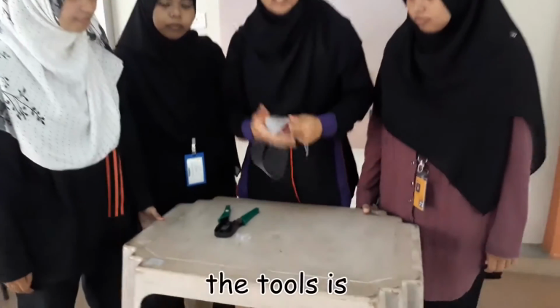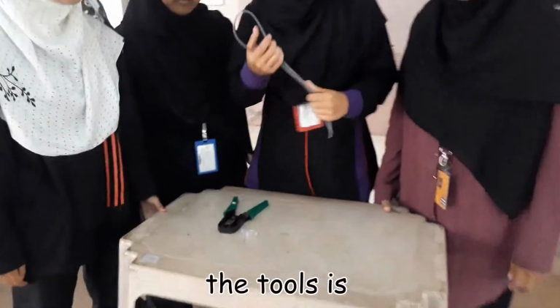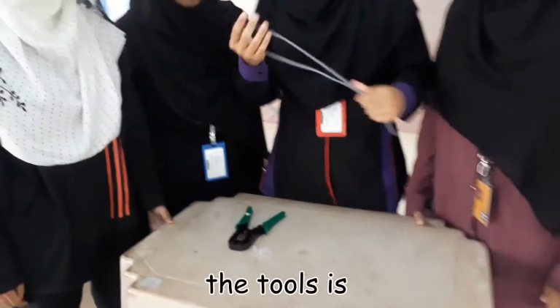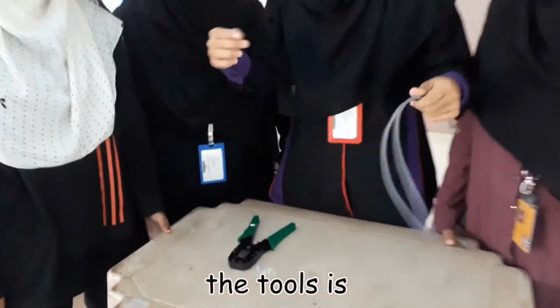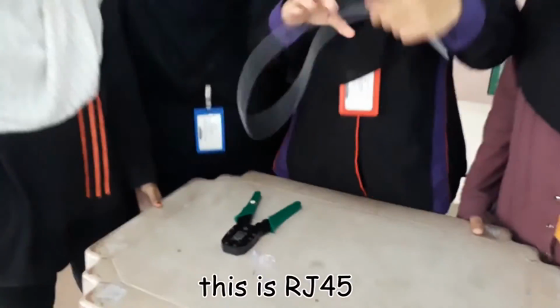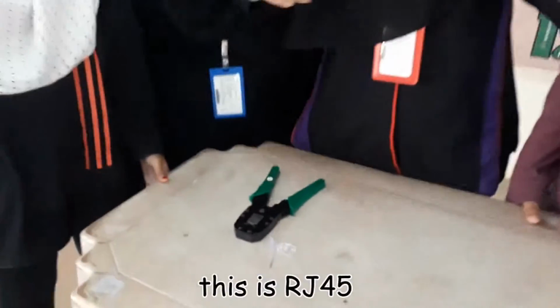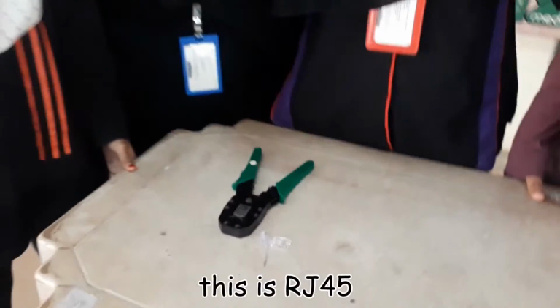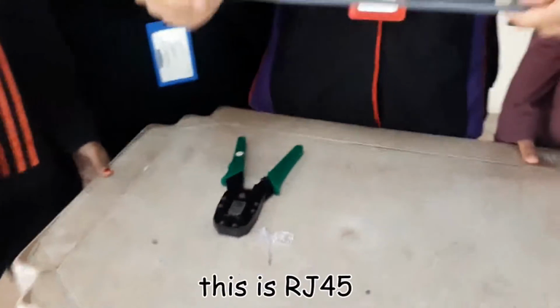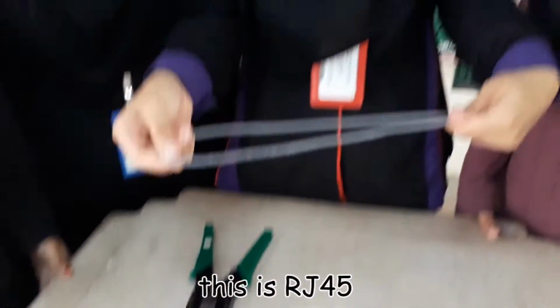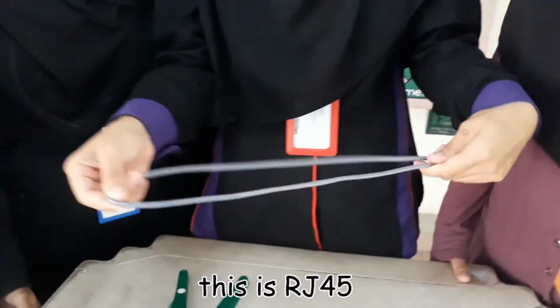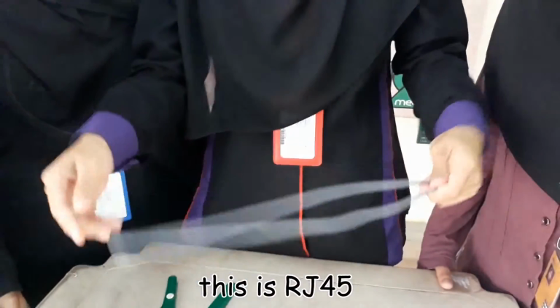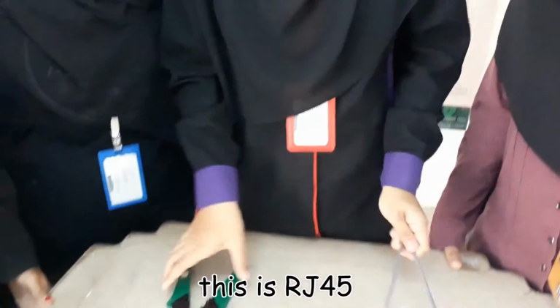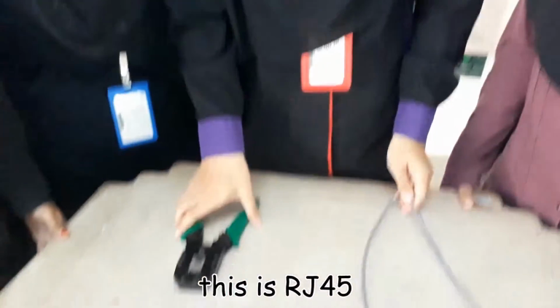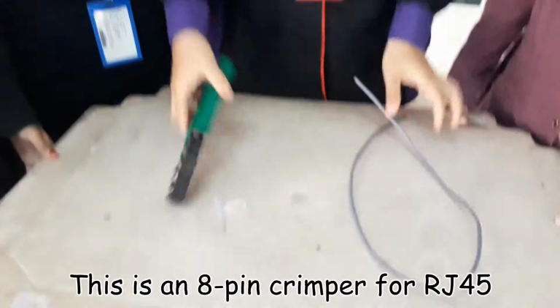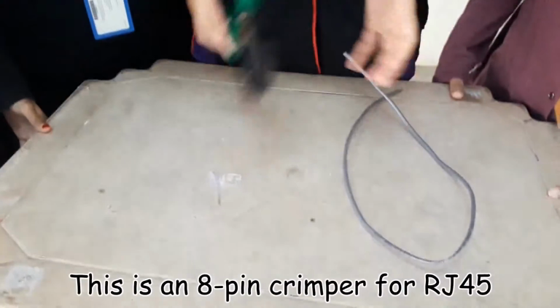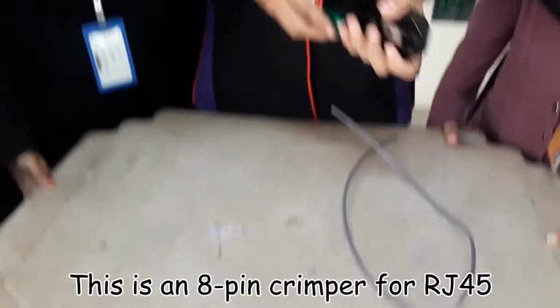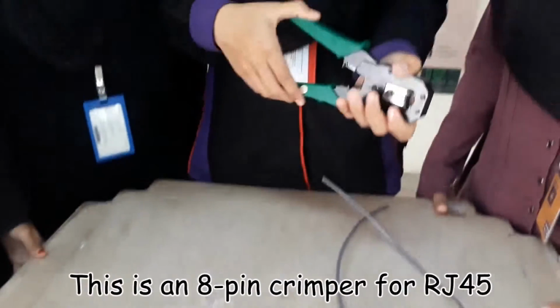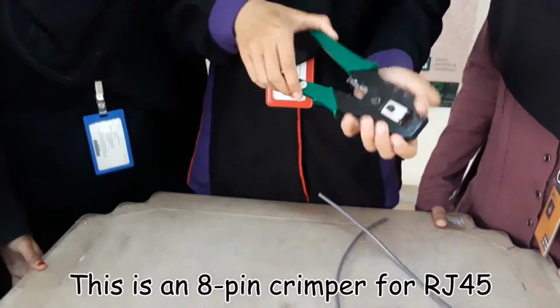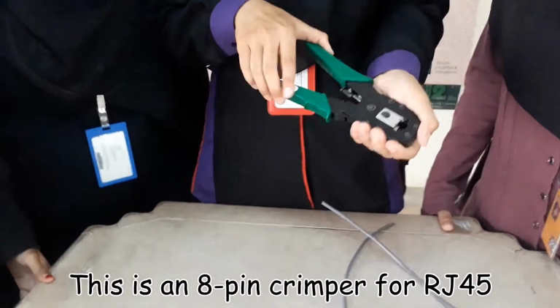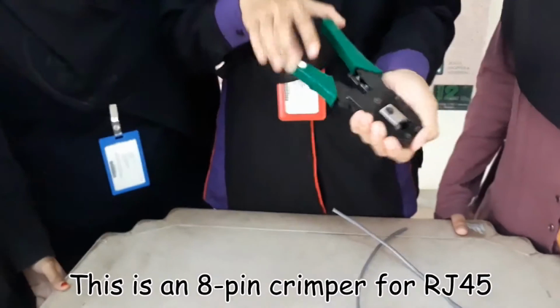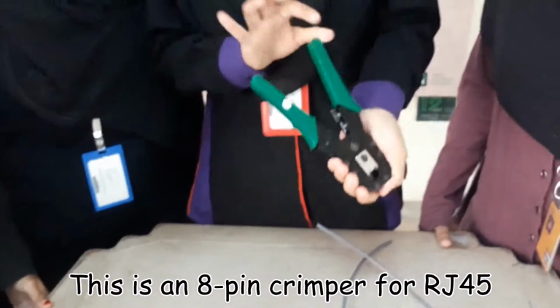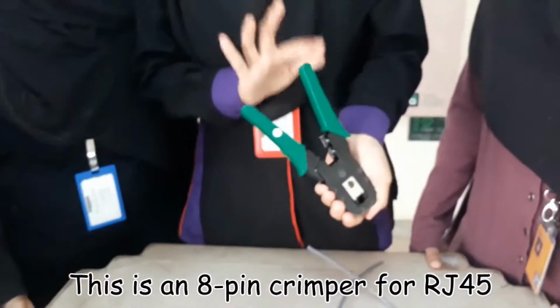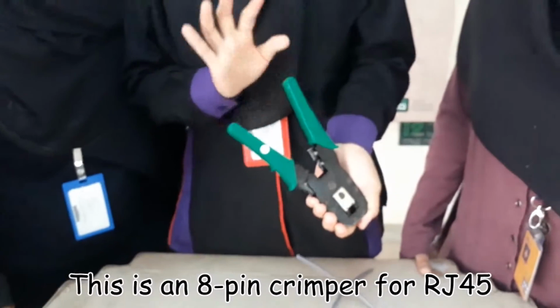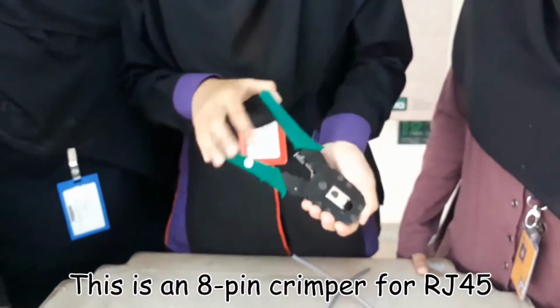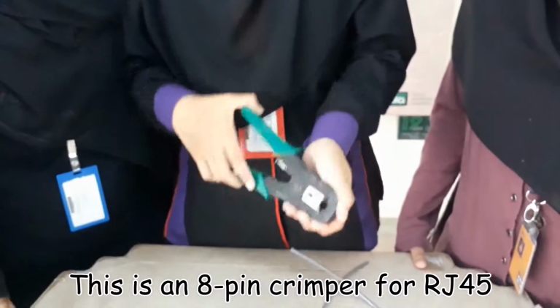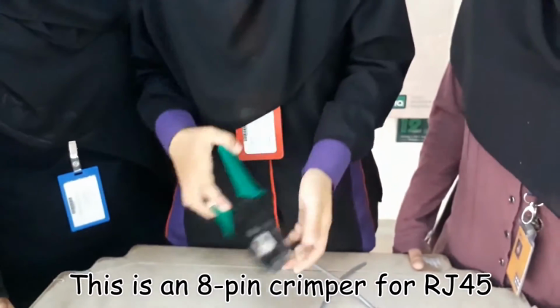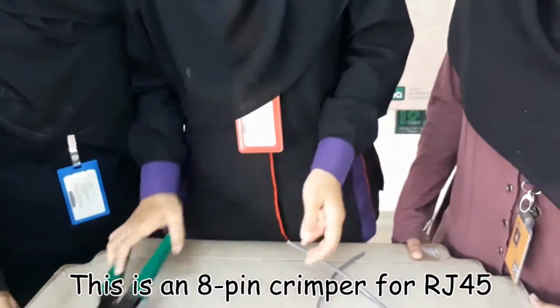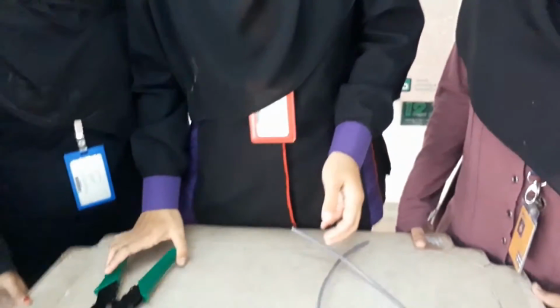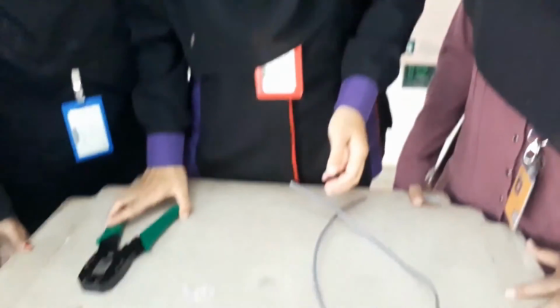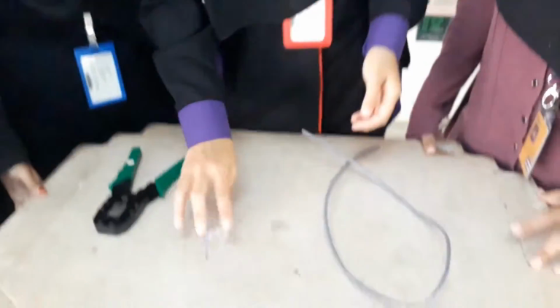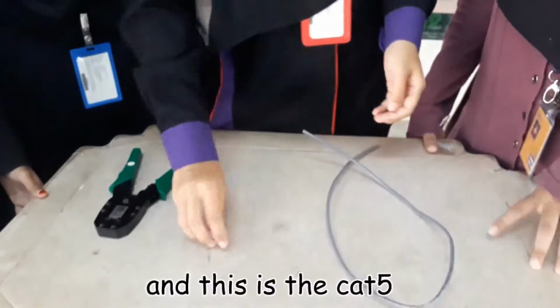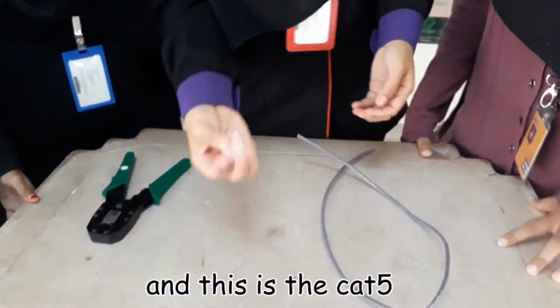This is RJ45. This is for RJ45, and this is Cat5.